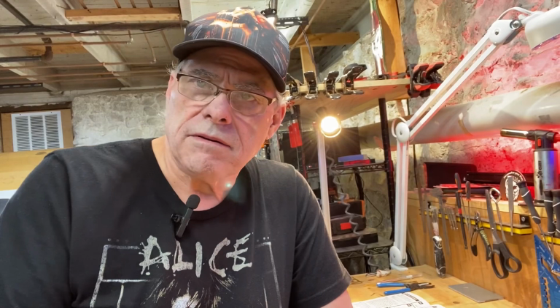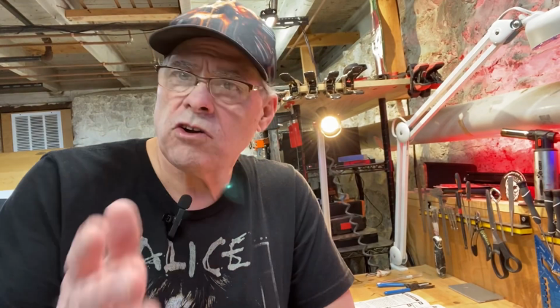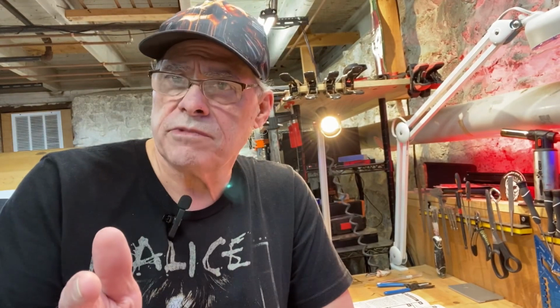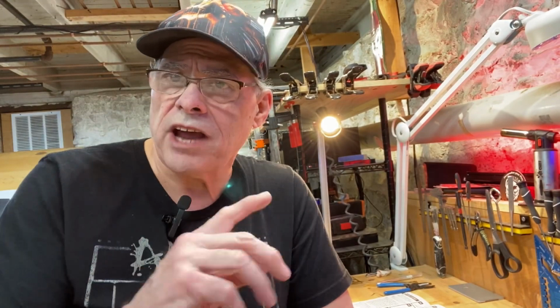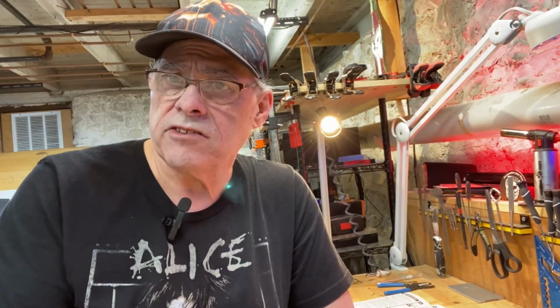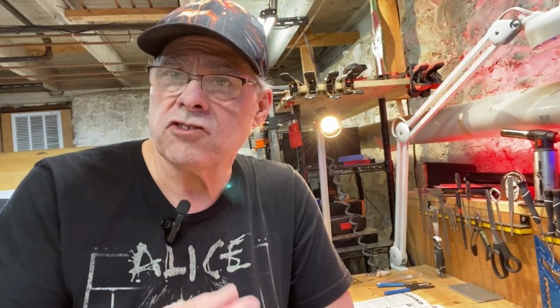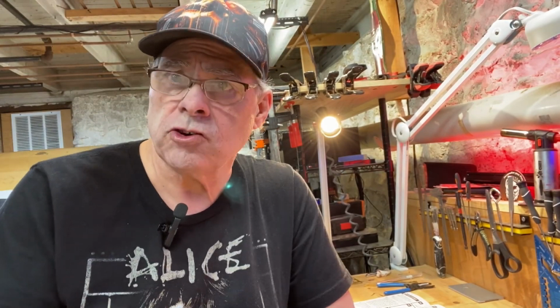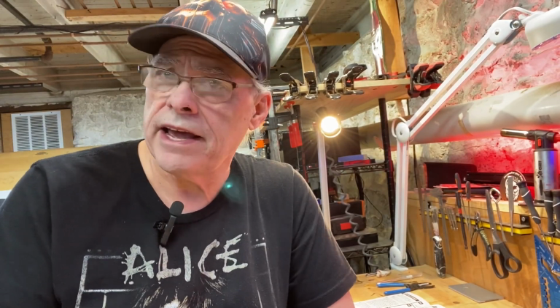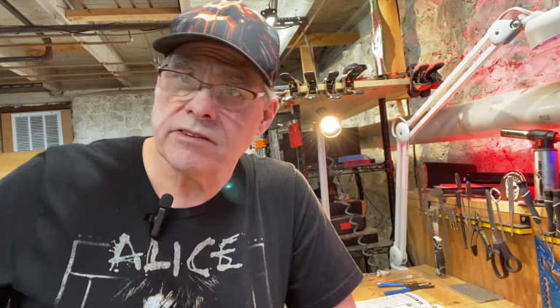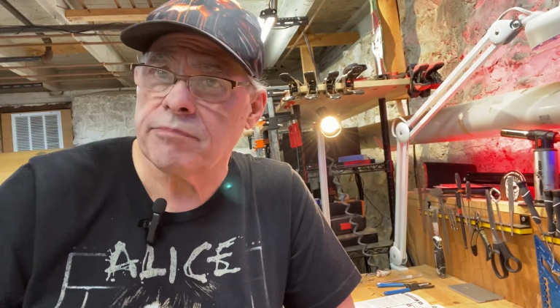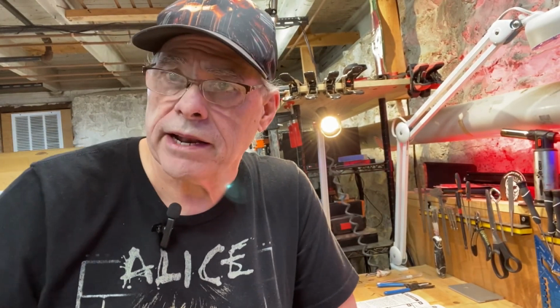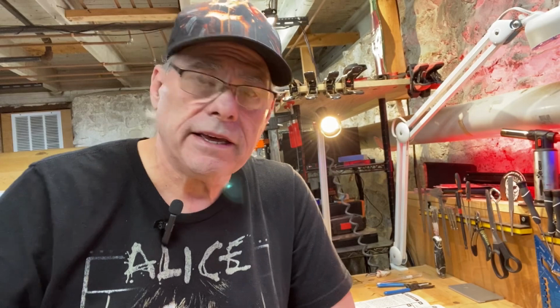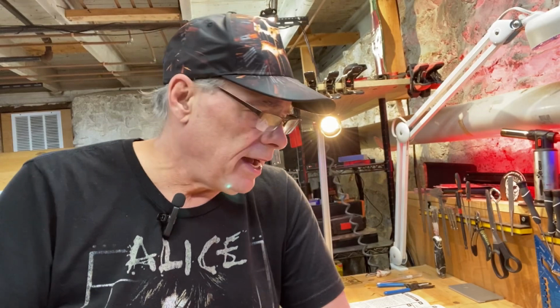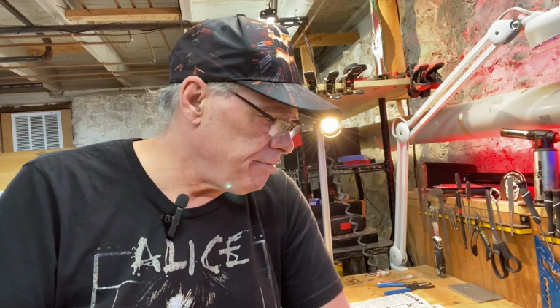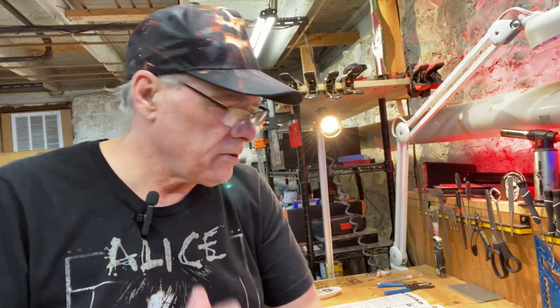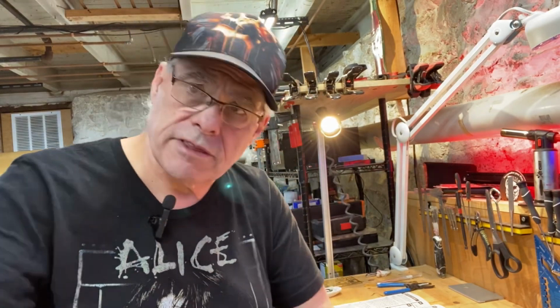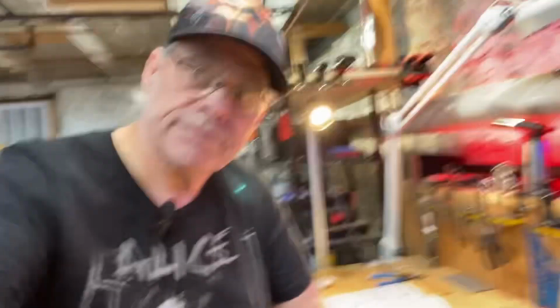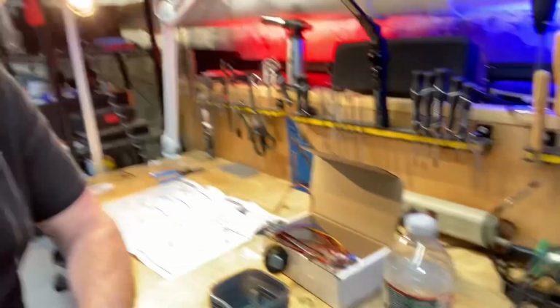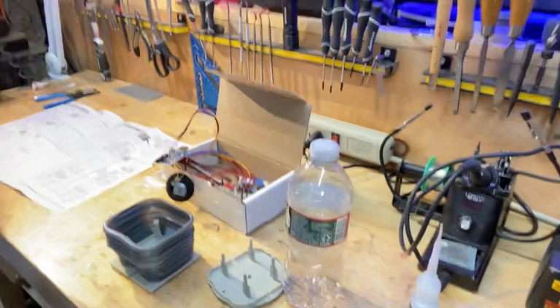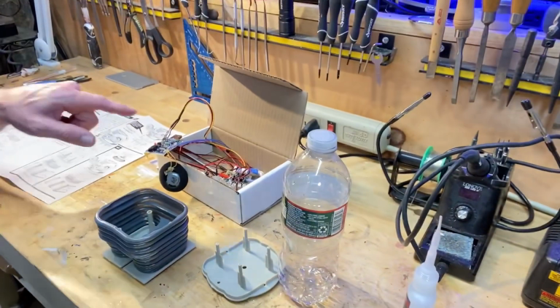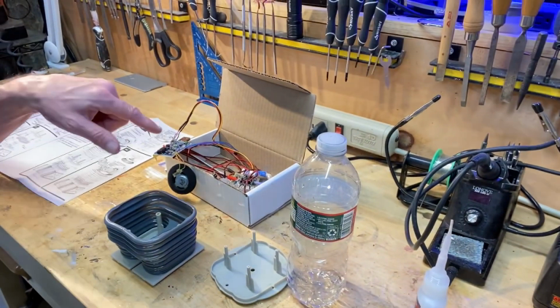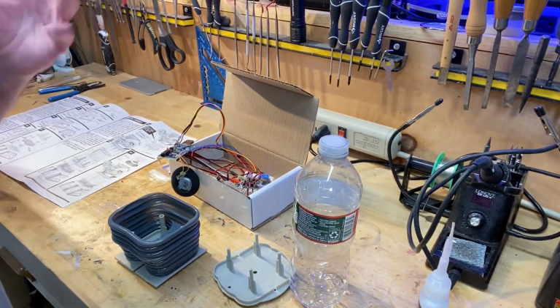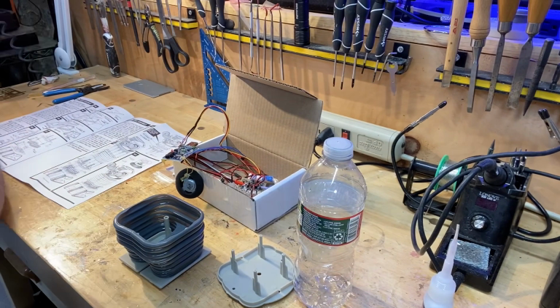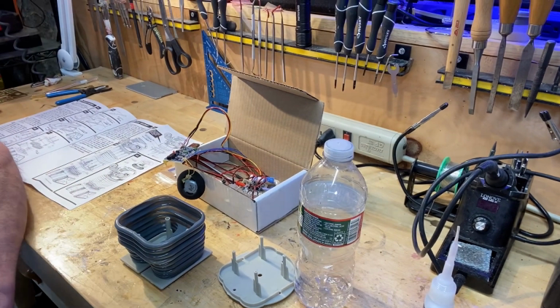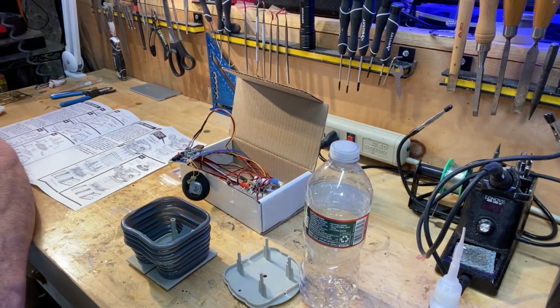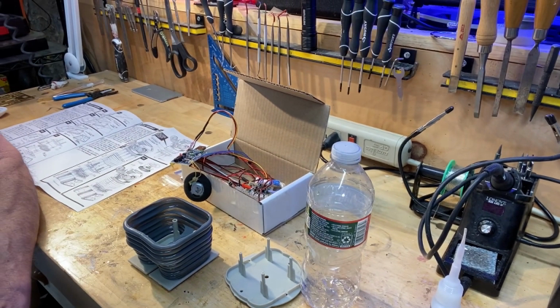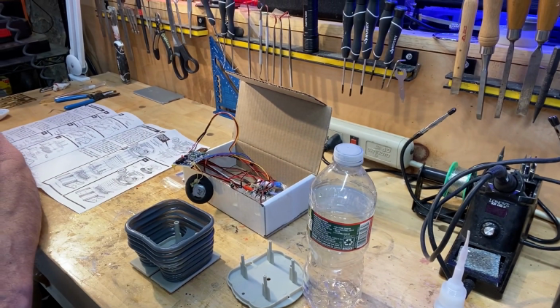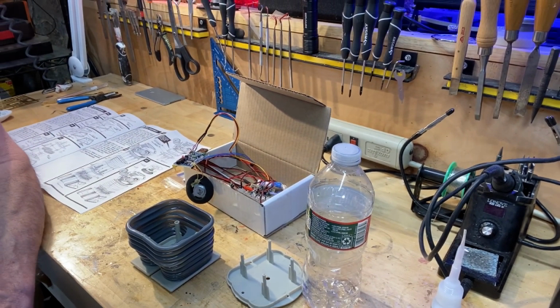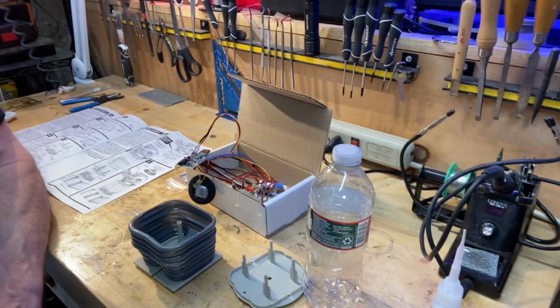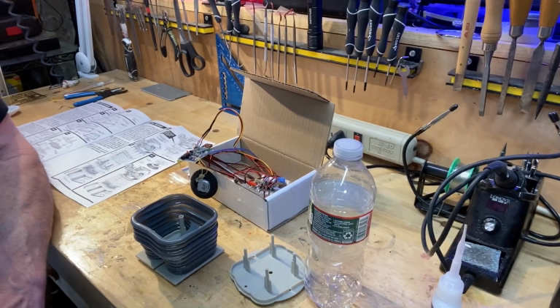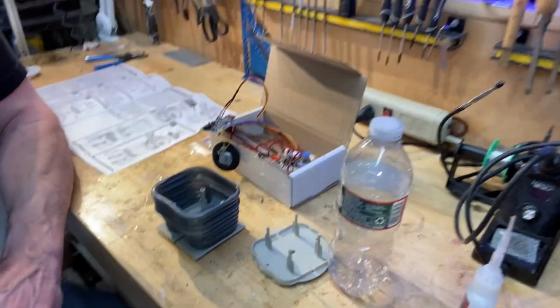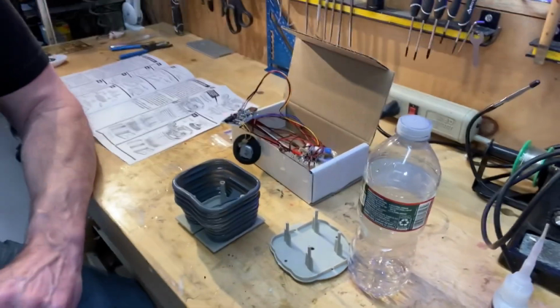Make sure you discharge any static charge you might have — just touch something metal. Before you touch the electronic board, you don't want to put a little shock through there. It will affect it.